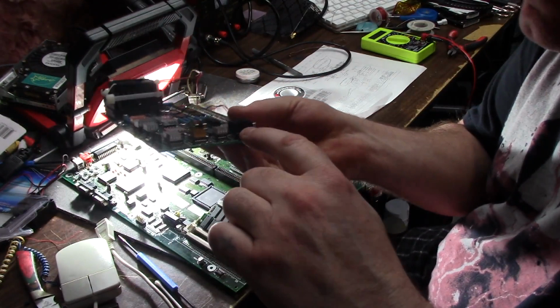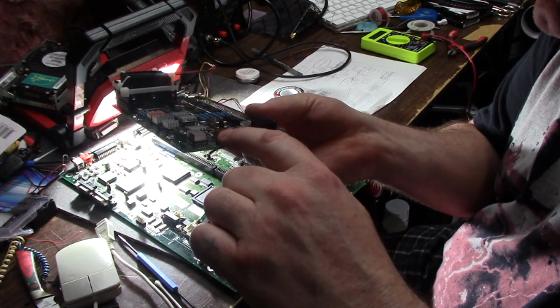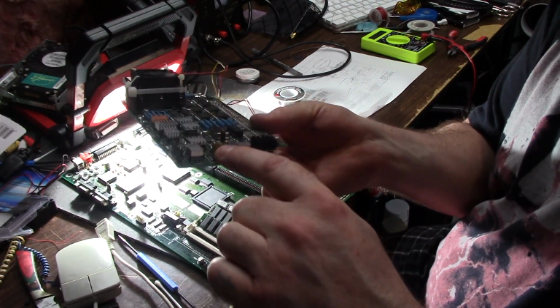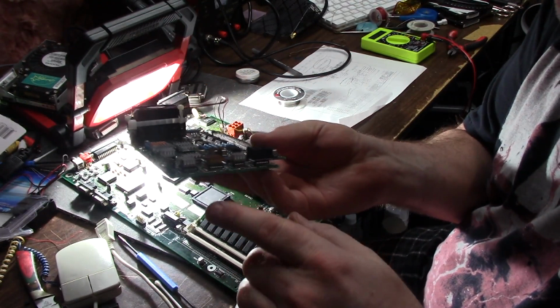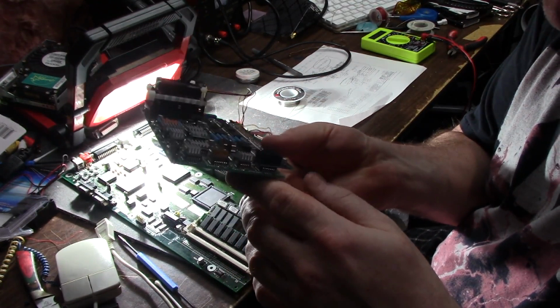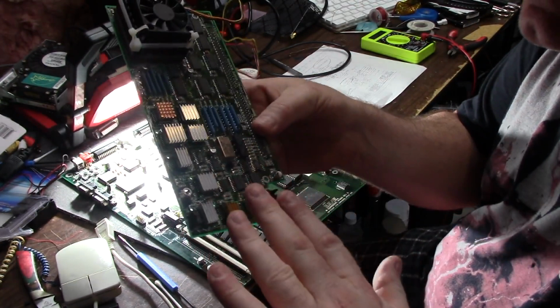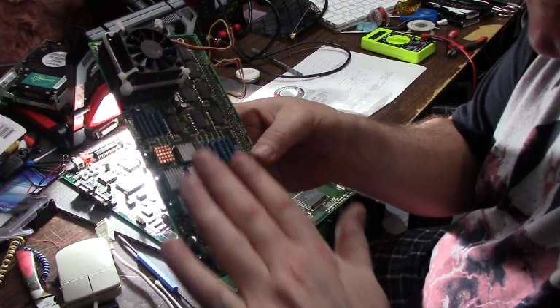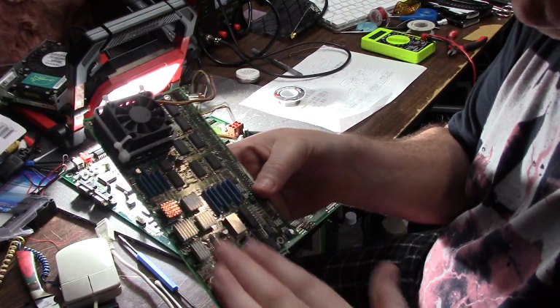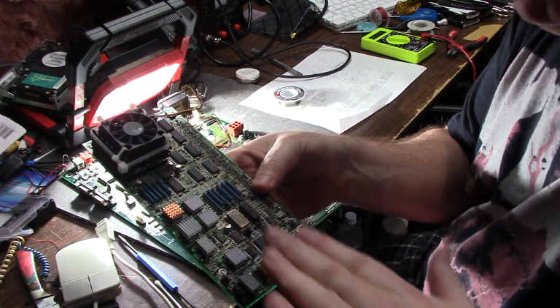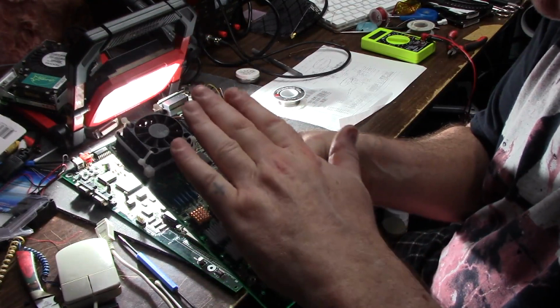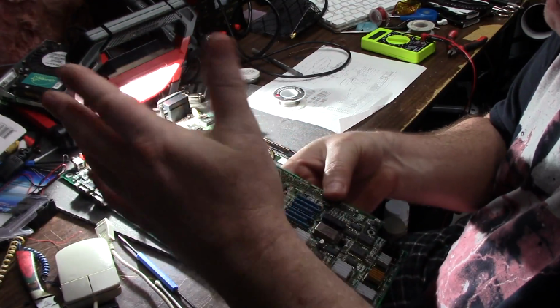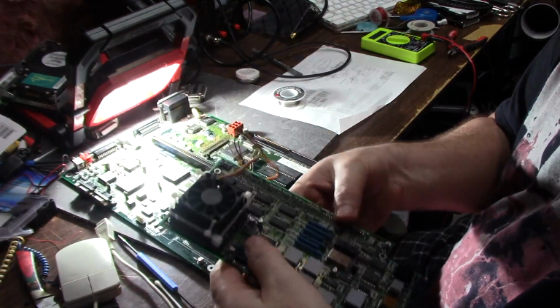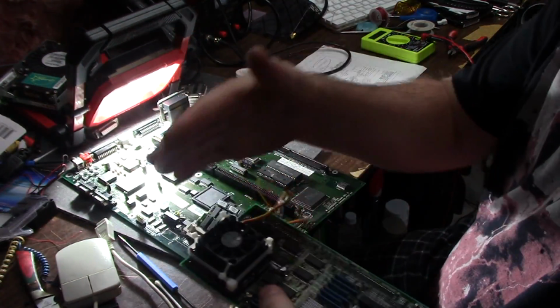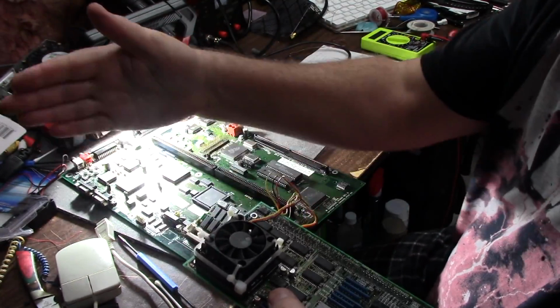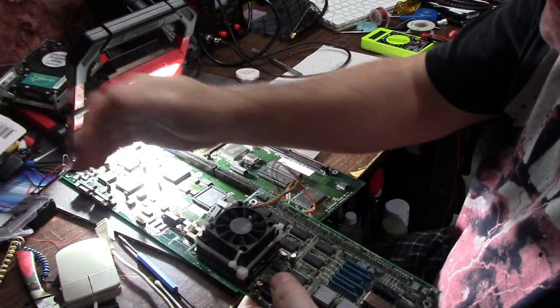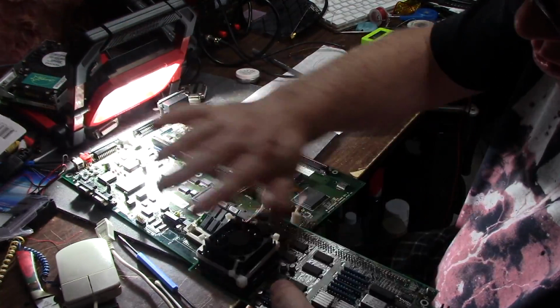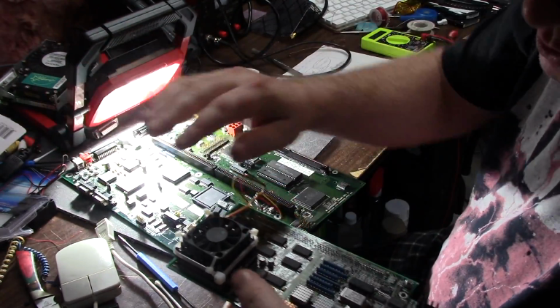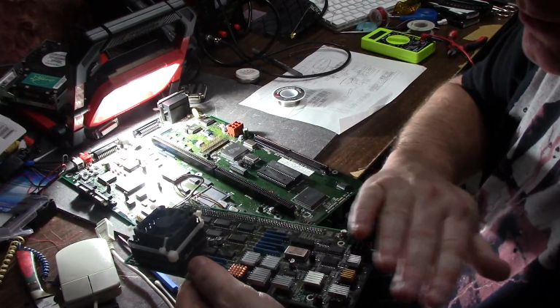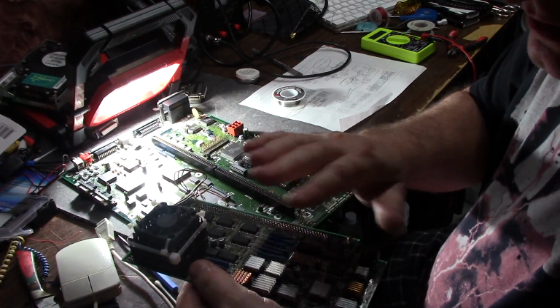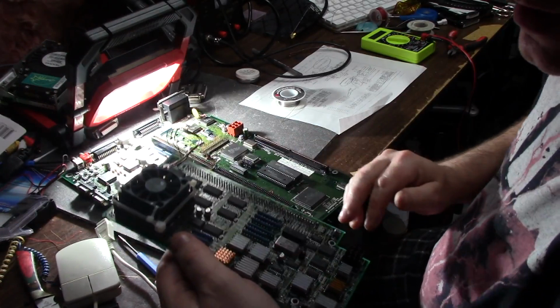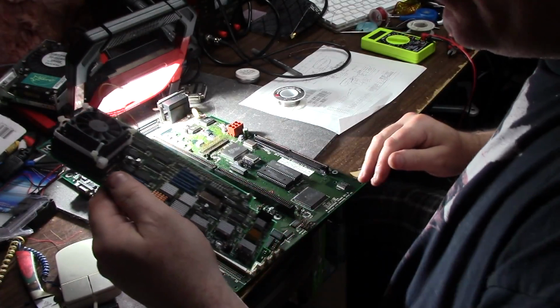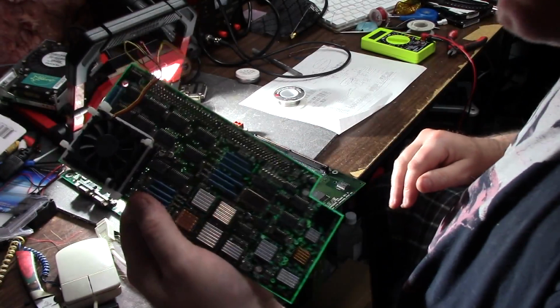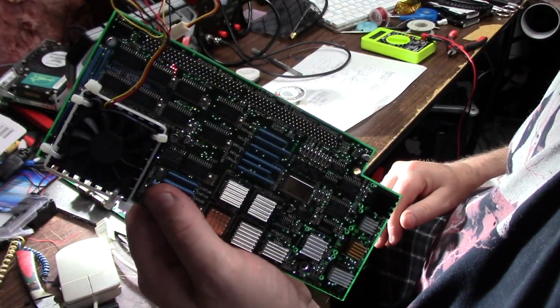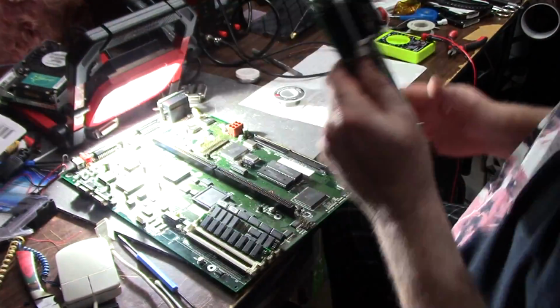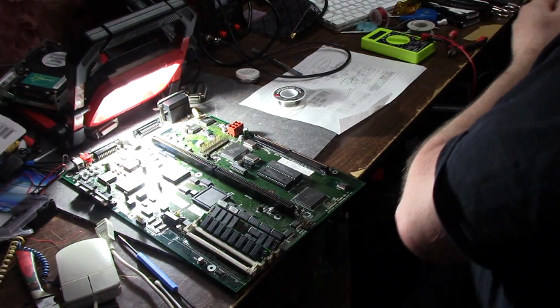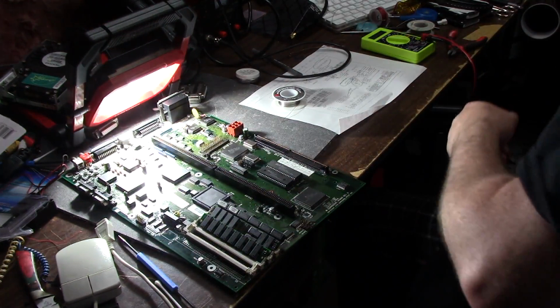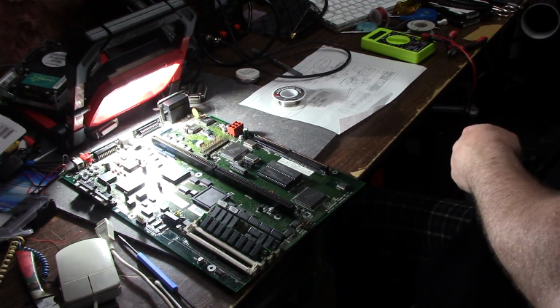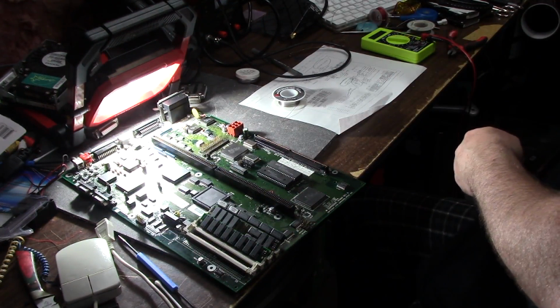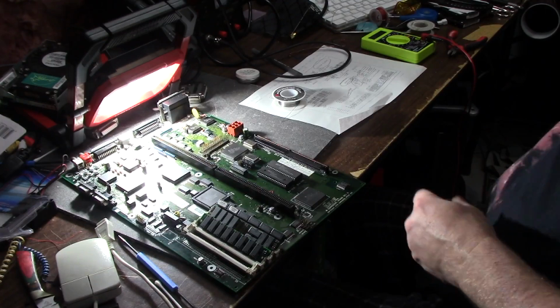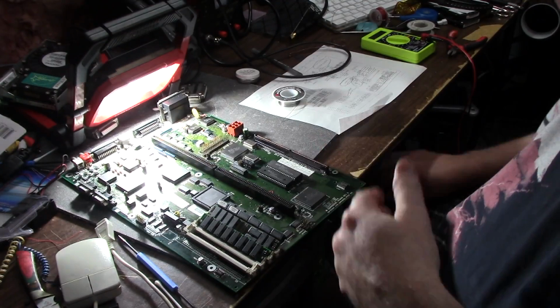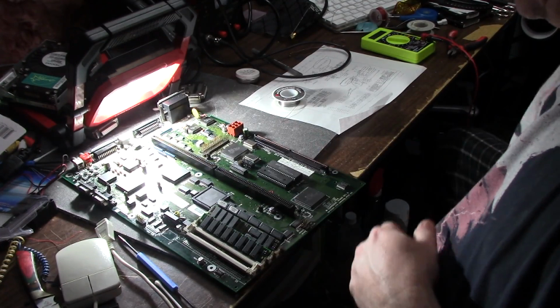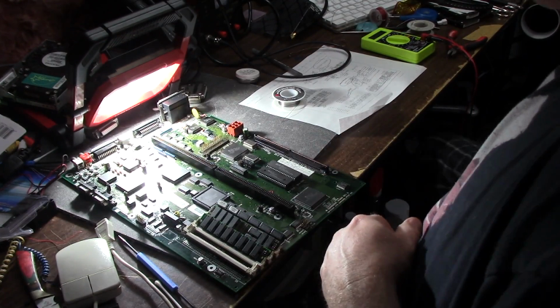I put all the little fan direction slot things to suck in this way, so if by chance that power supply fan pulls some air across it, I might cool these down a little bit. She works fine. Fan is all right.